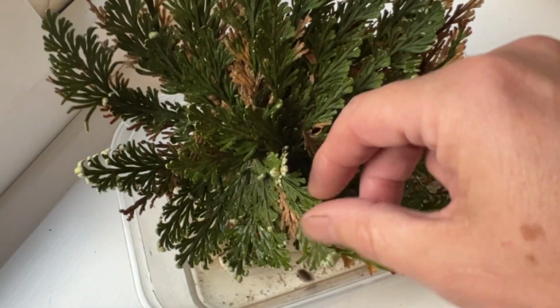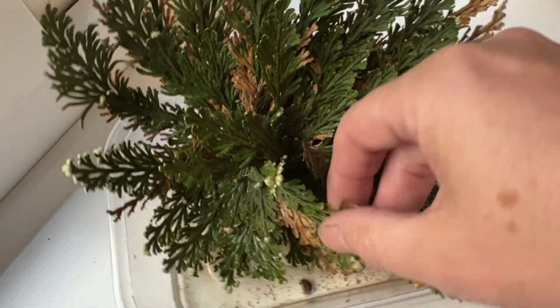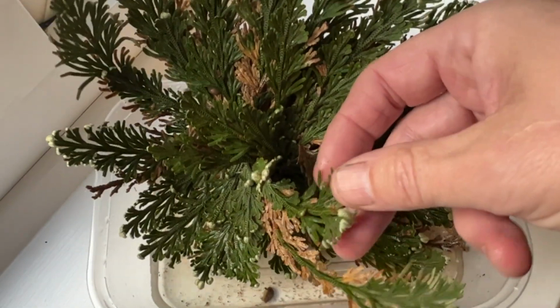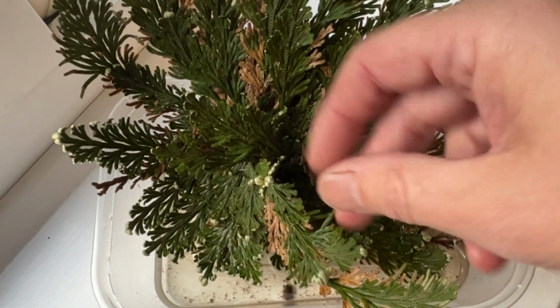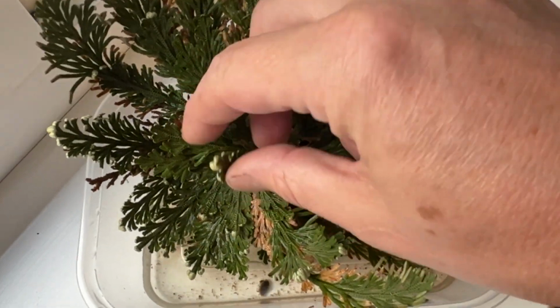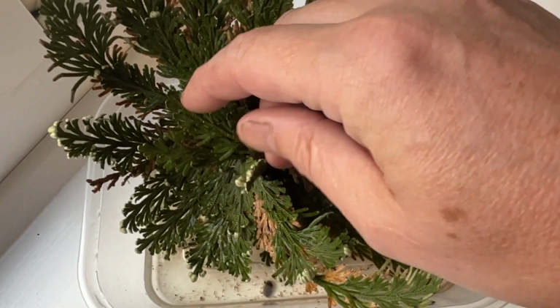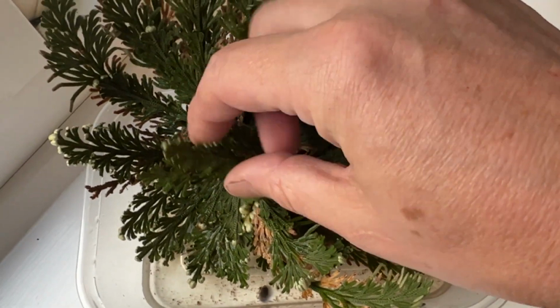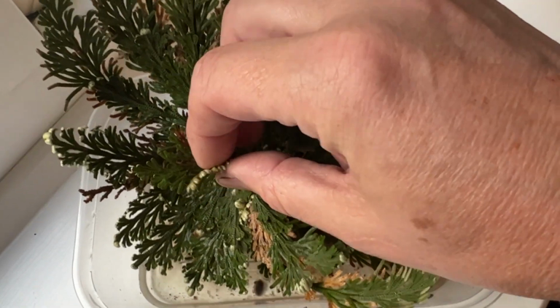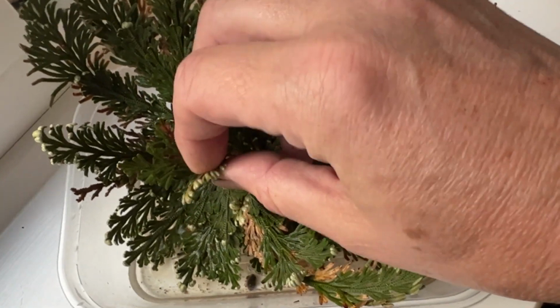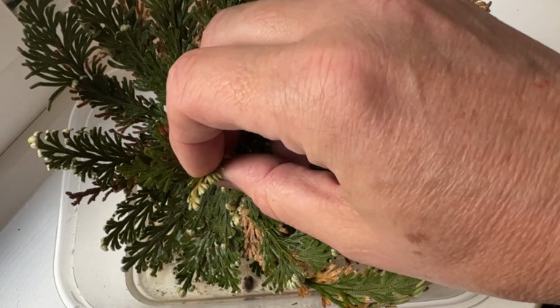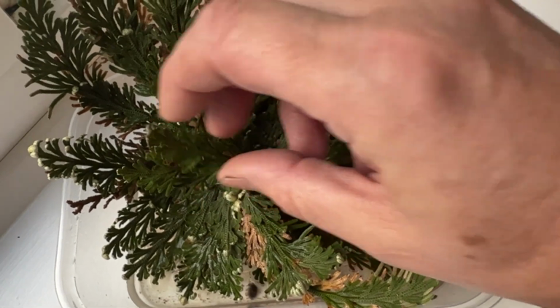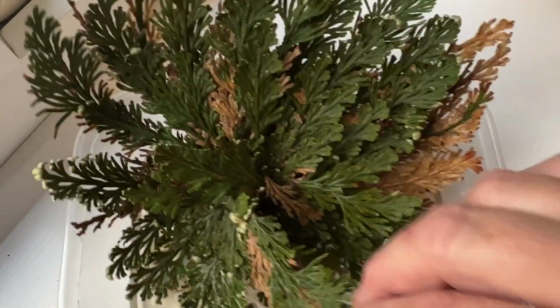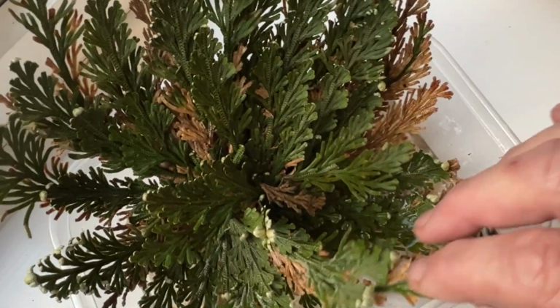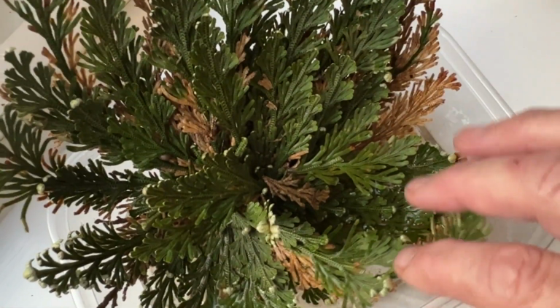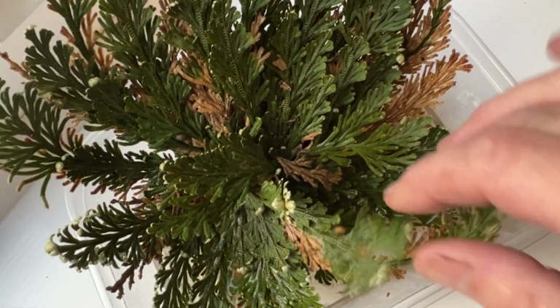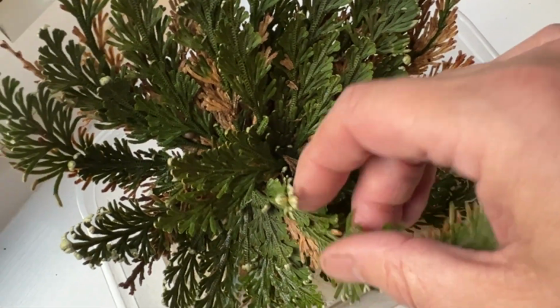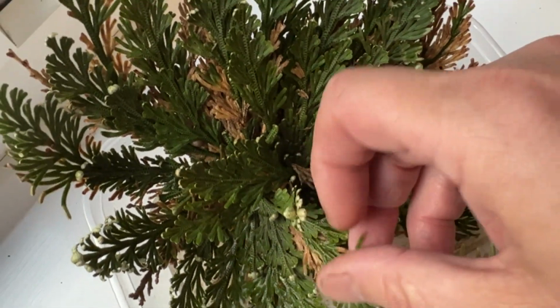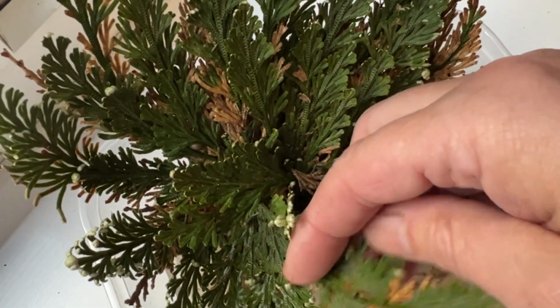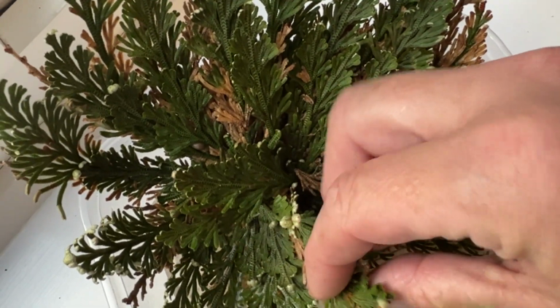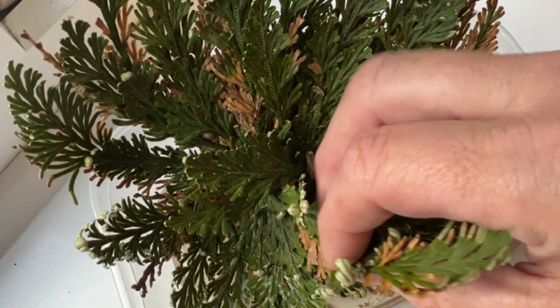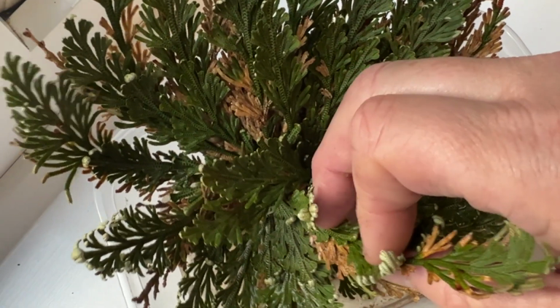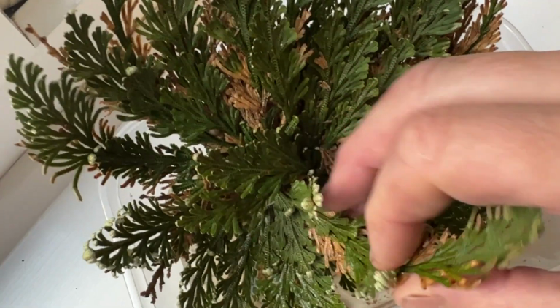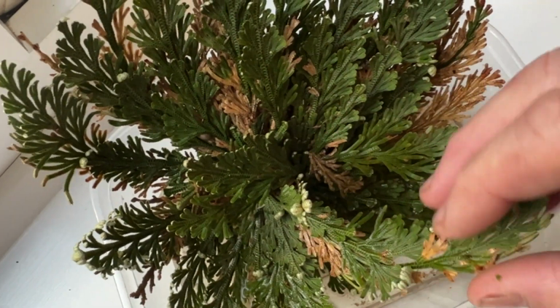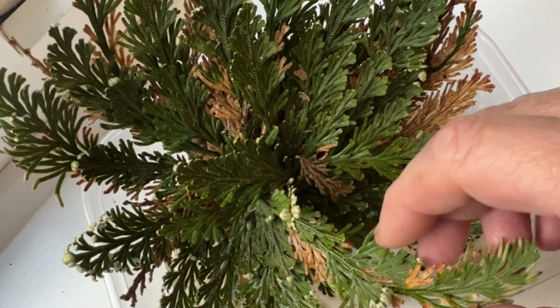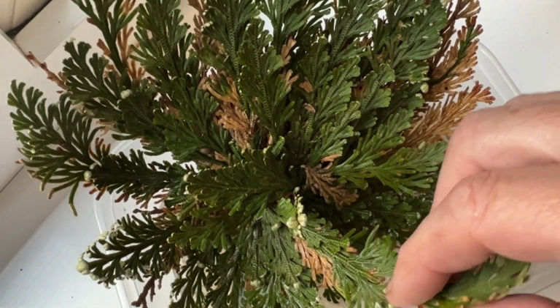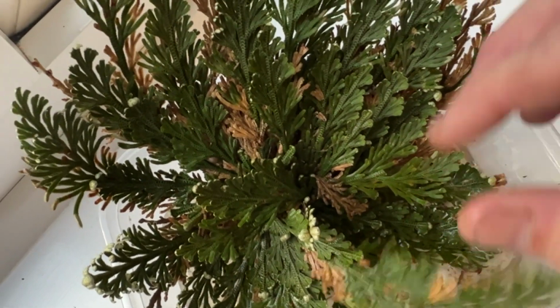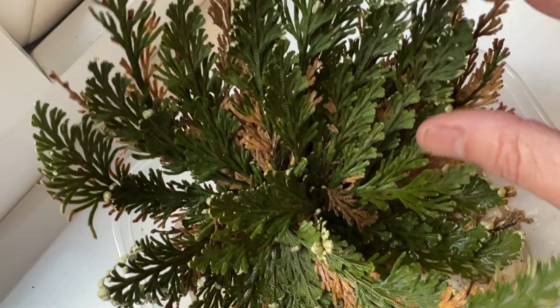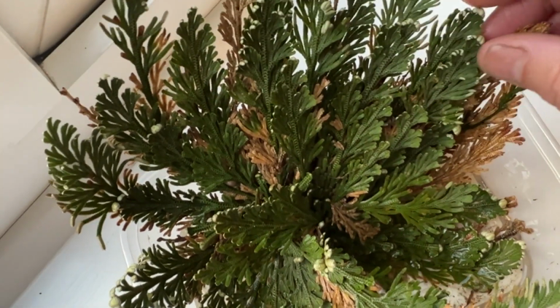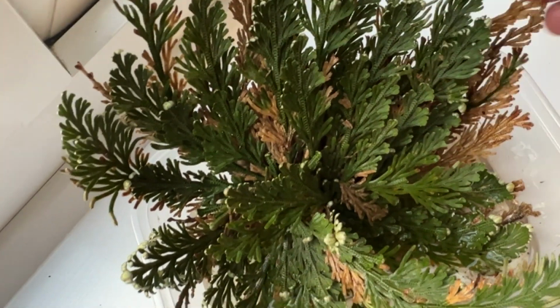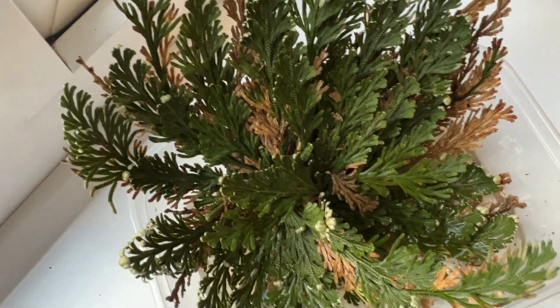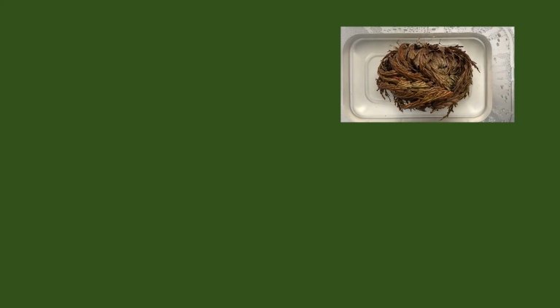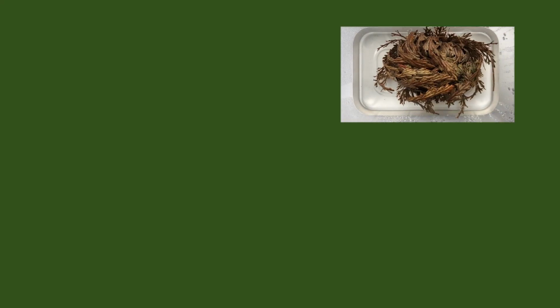A lot of these little fronds have come off, so I've pulled them off and put them ready to propagate. I'm going to take two or three of them, propagate them, and then dry them out to see if I can start the process again. What an amazing plant.